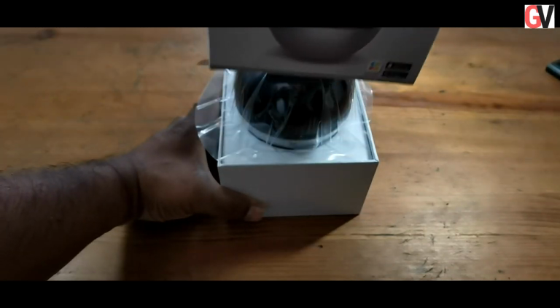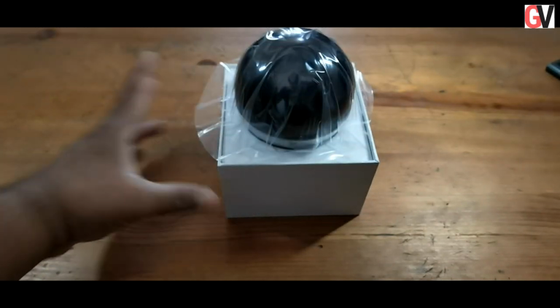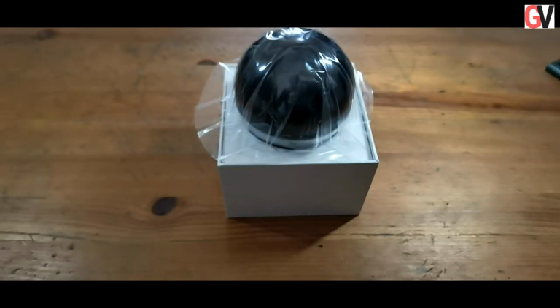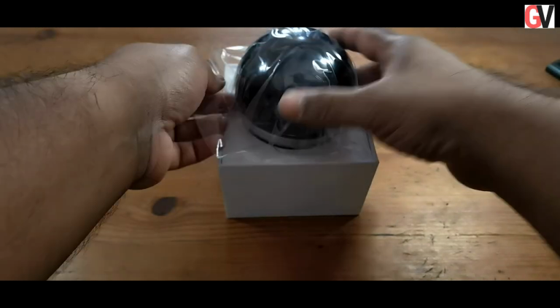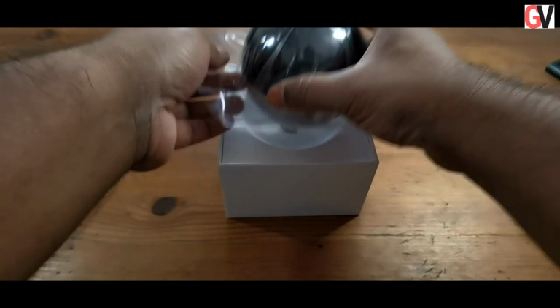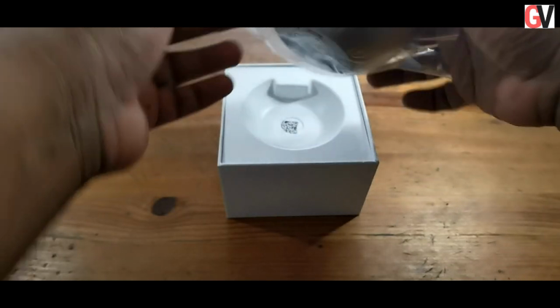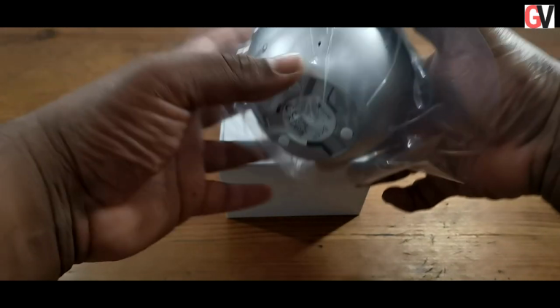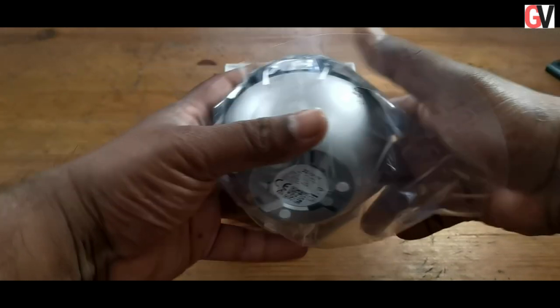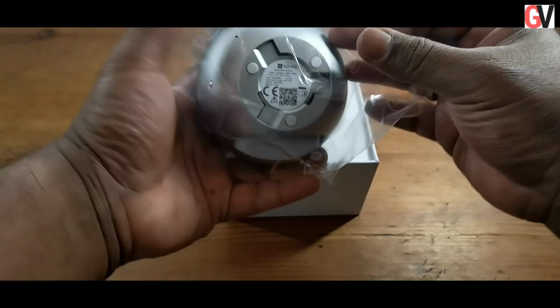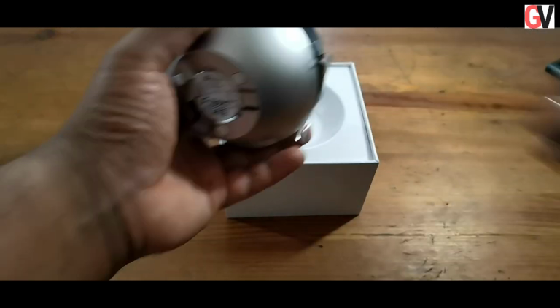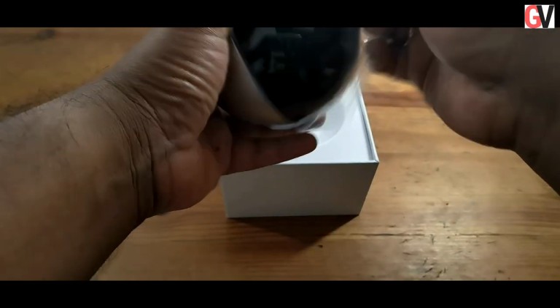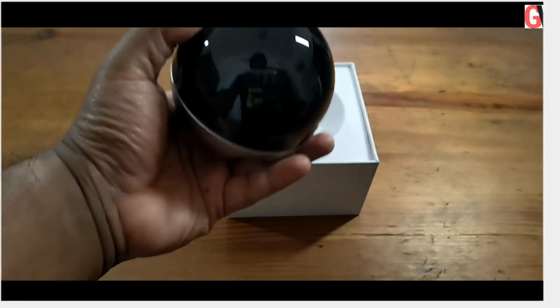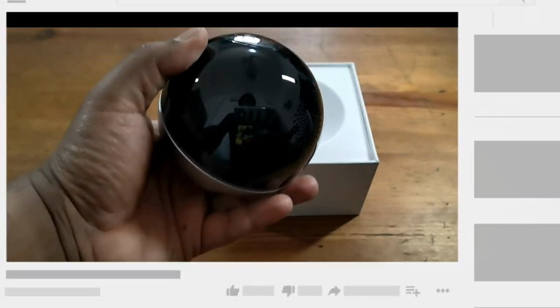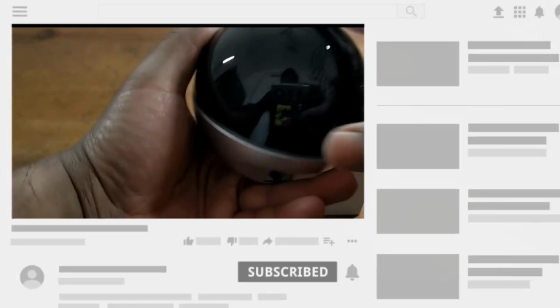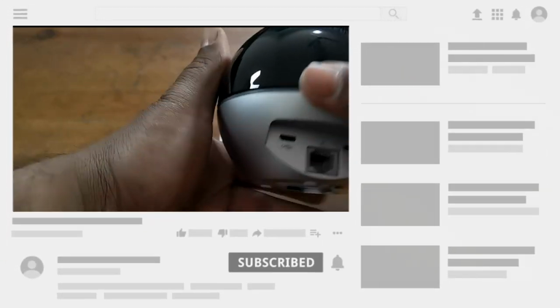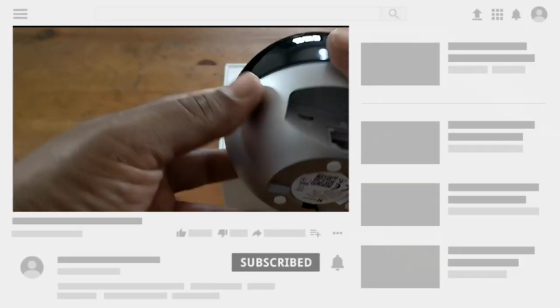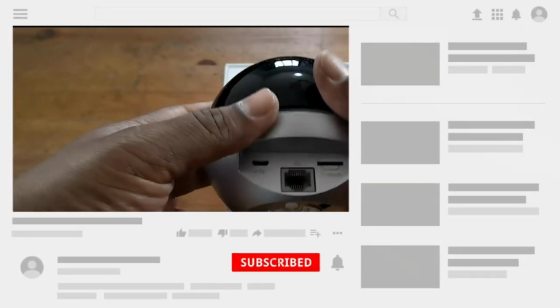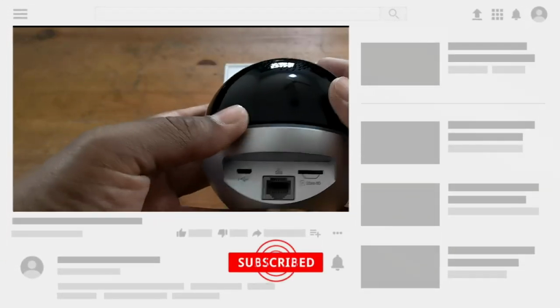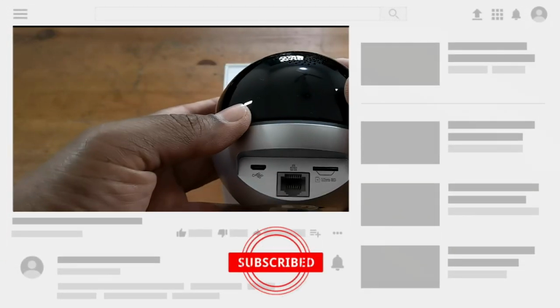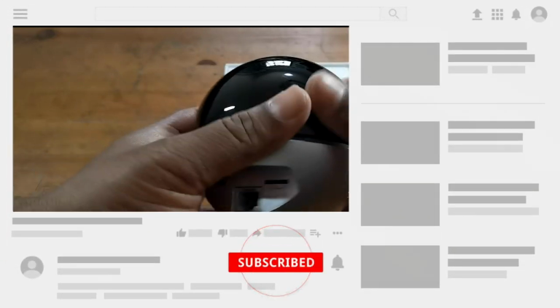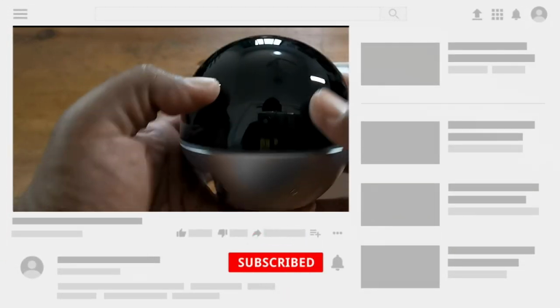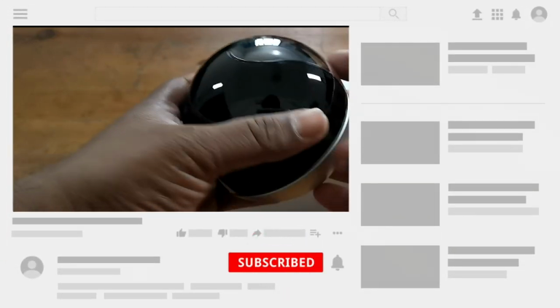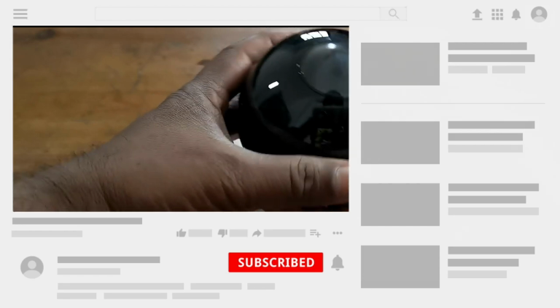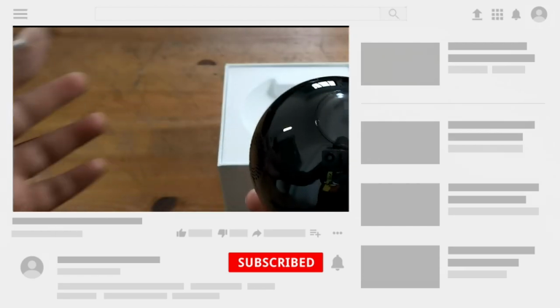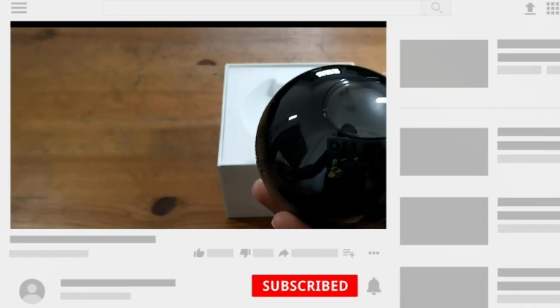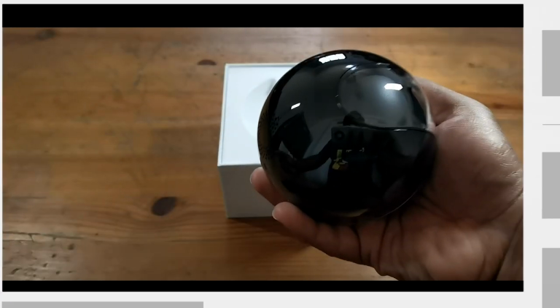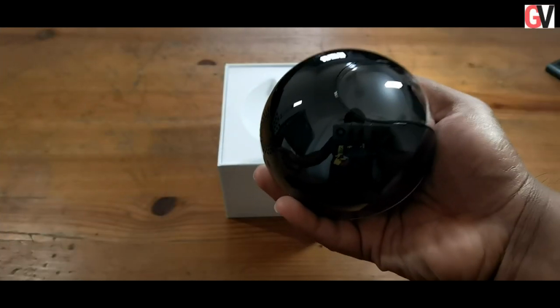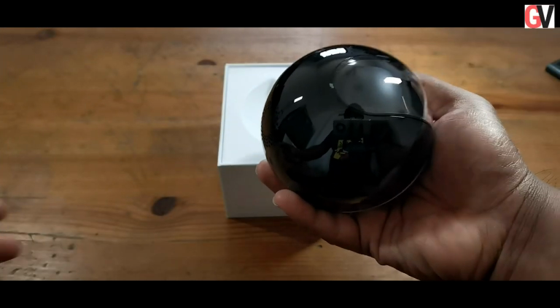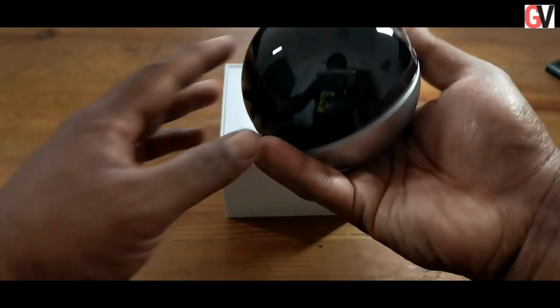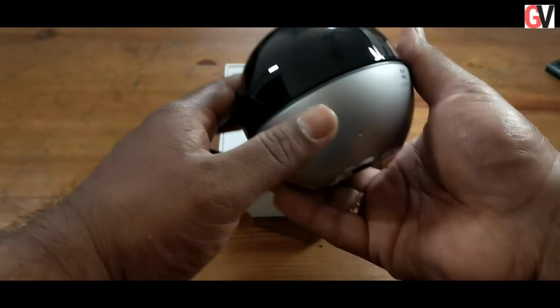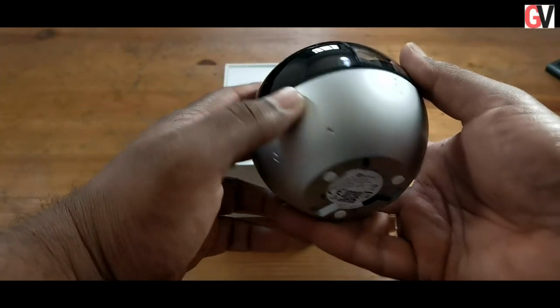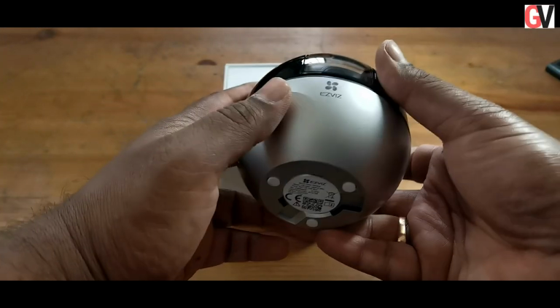The first thing you see as soon as you open up the box is the EasyWiz C6W, which sort of looks like a cute little spherical thing. The C6W weighs just 250 grams.